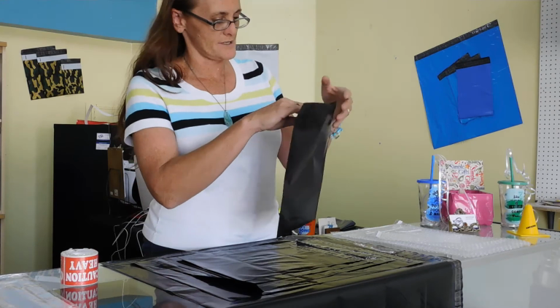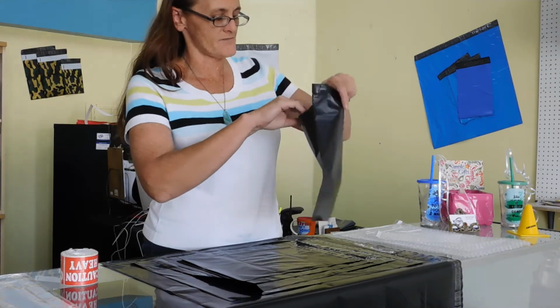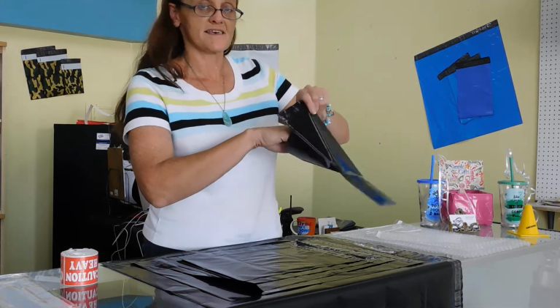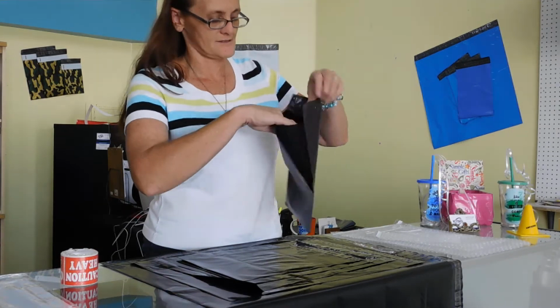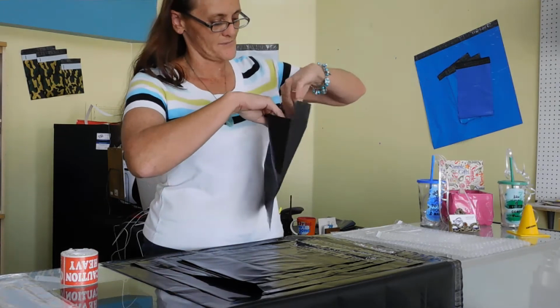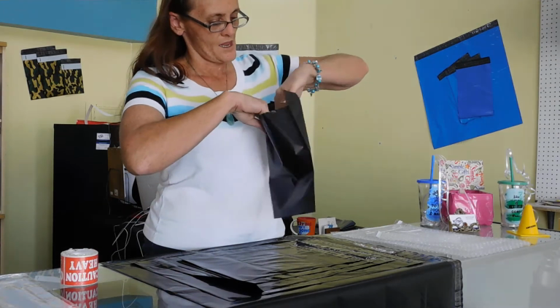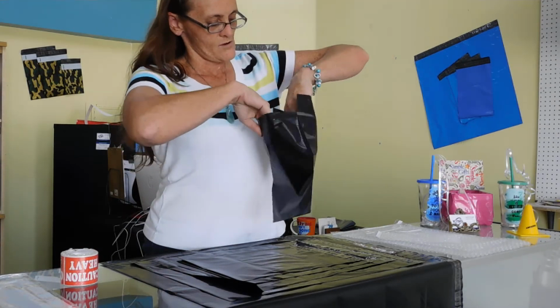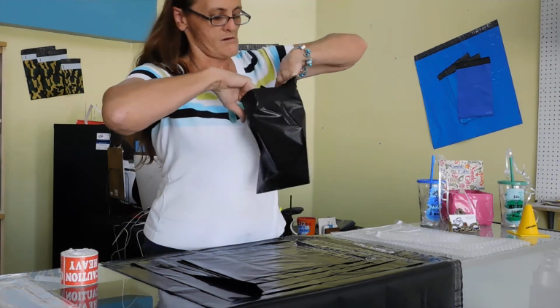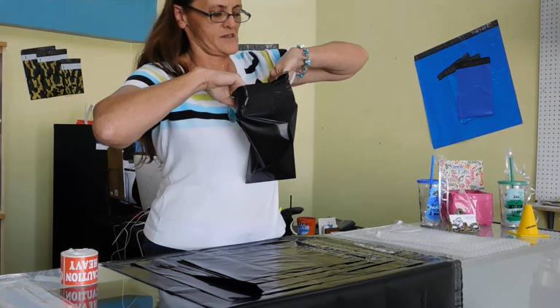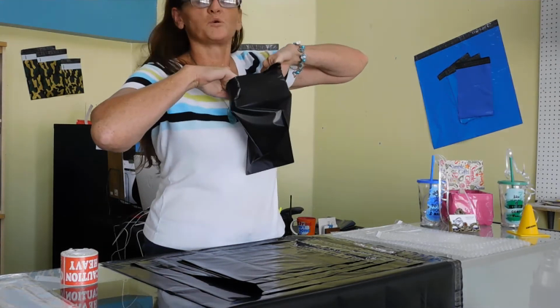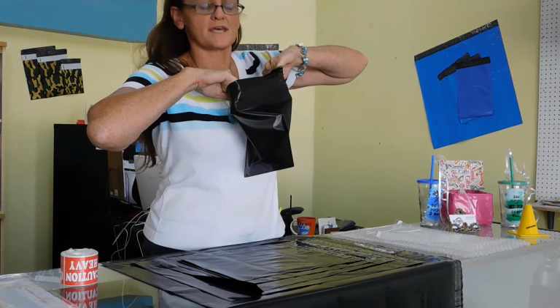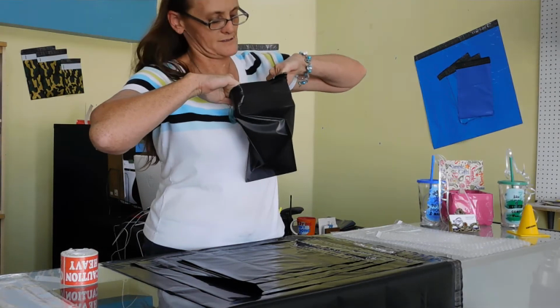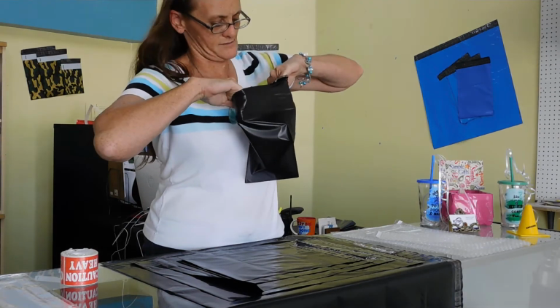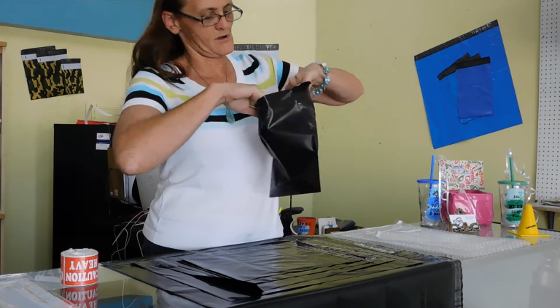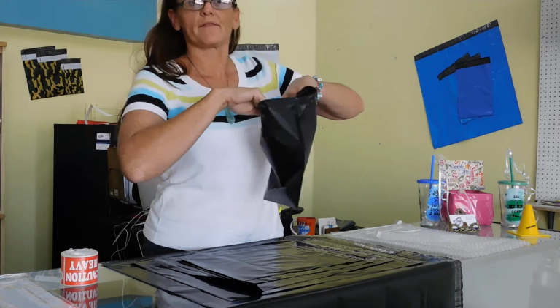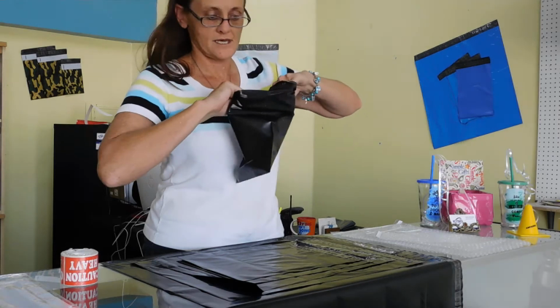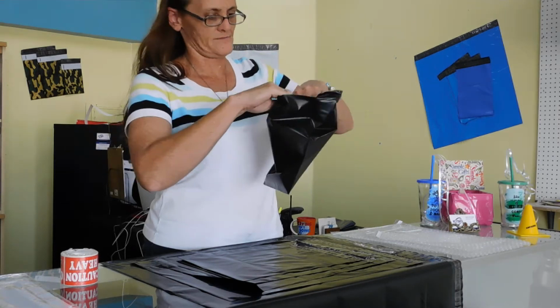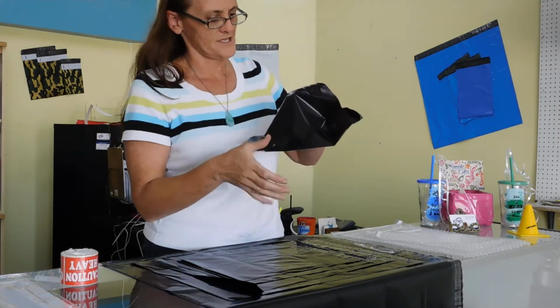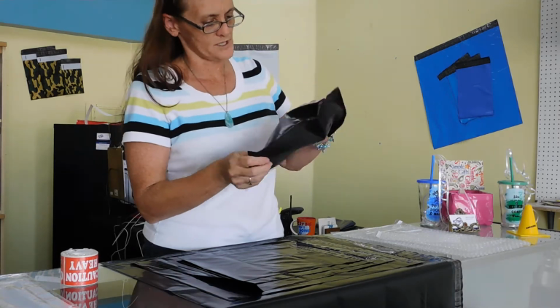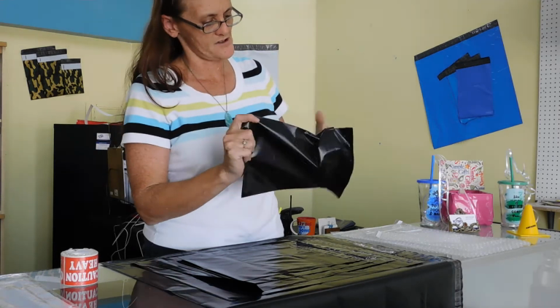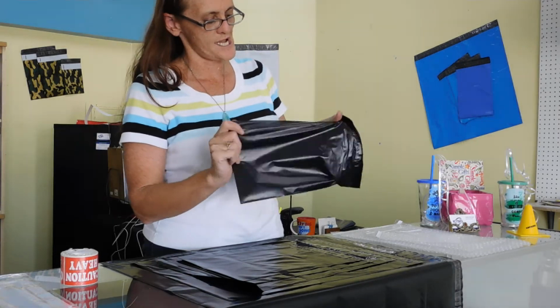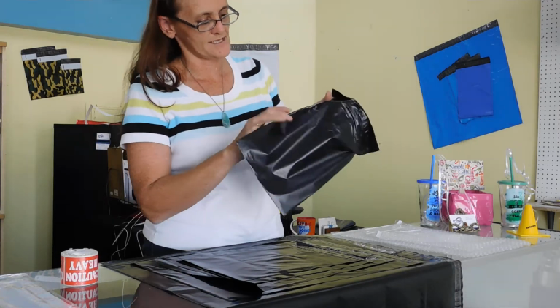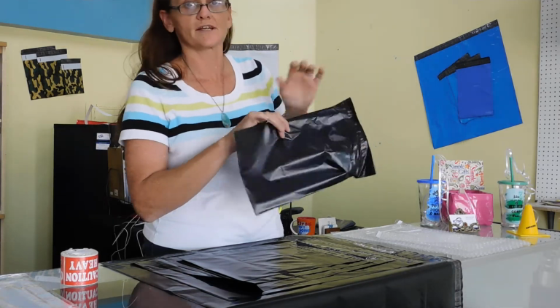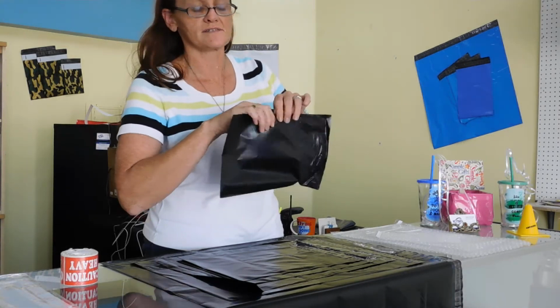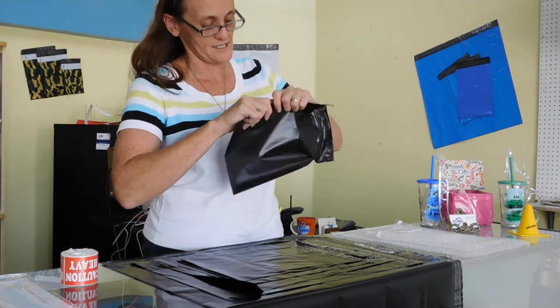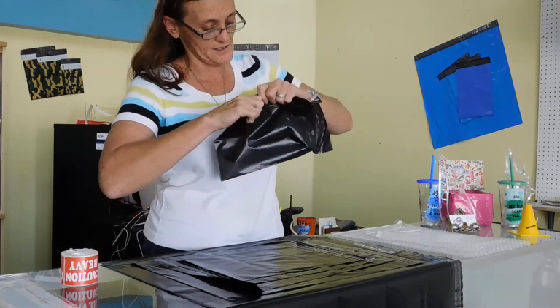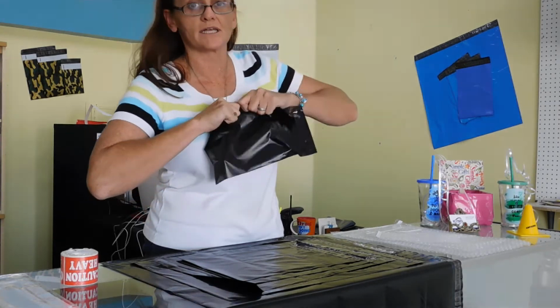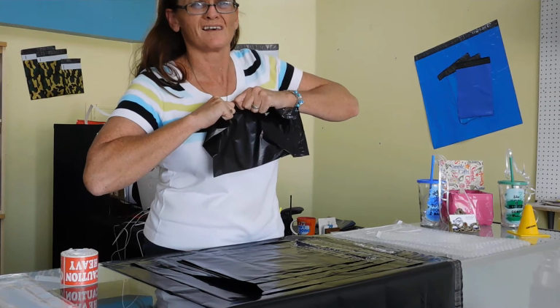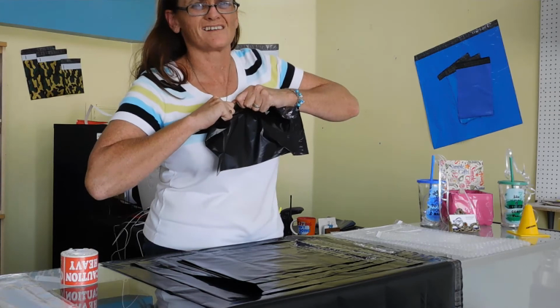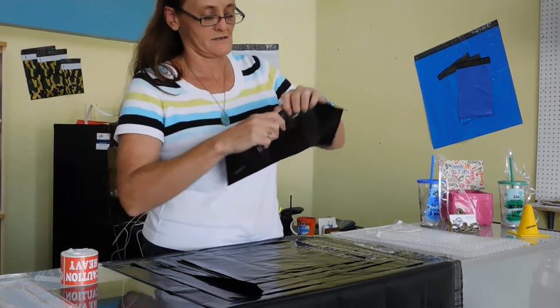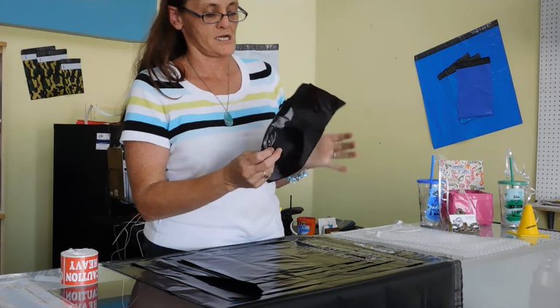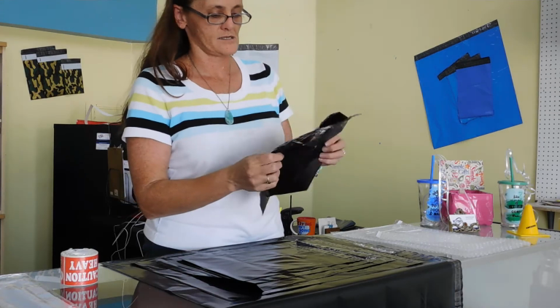I see they offer quality we can count on with Unique Mailers. Let's give it the pull test — oh man, that's tough! That's a really tough bag. When they say tear resistant, I think they mean it, my goodness.